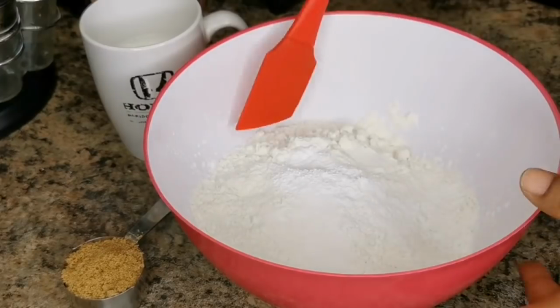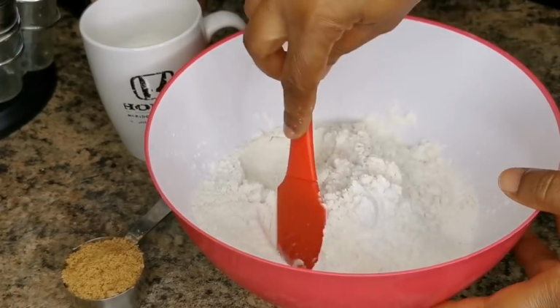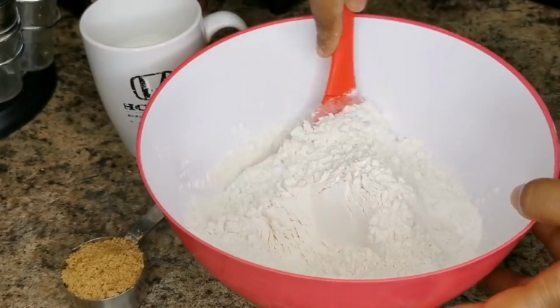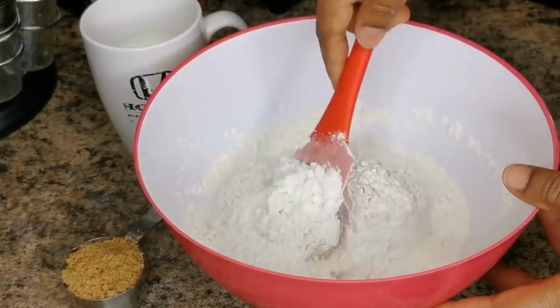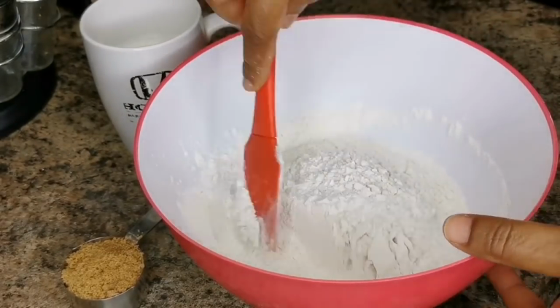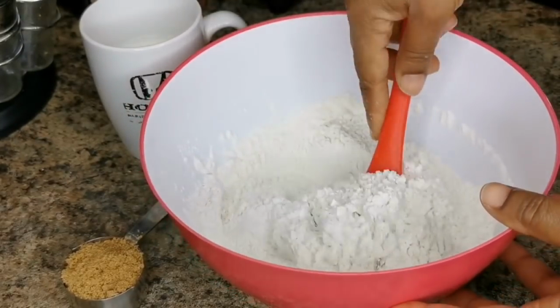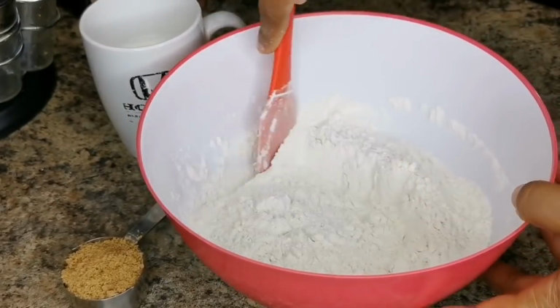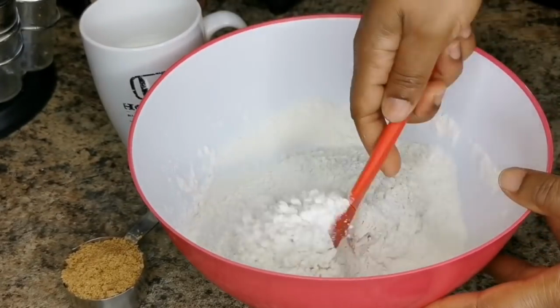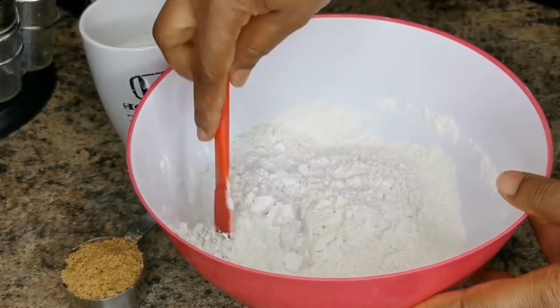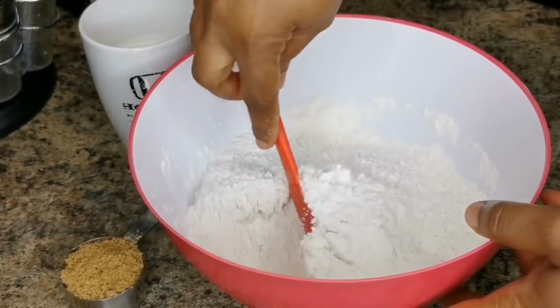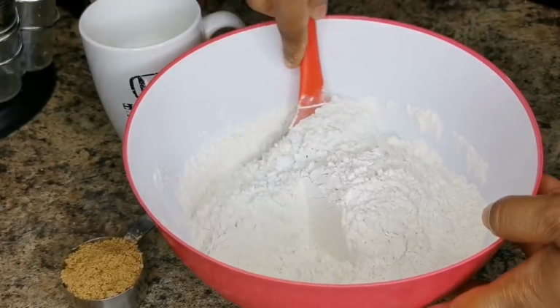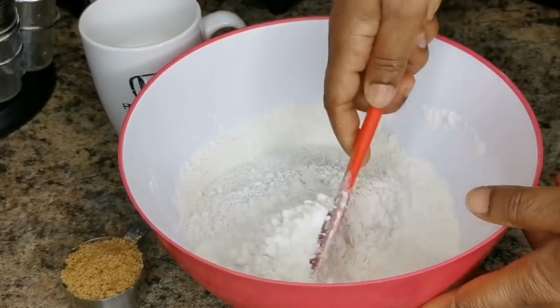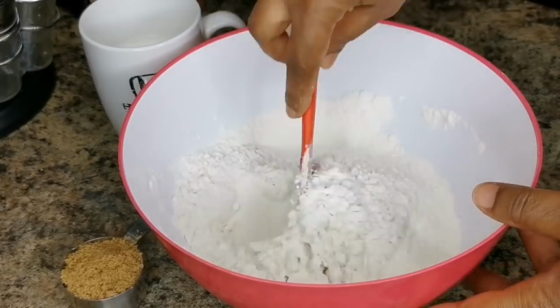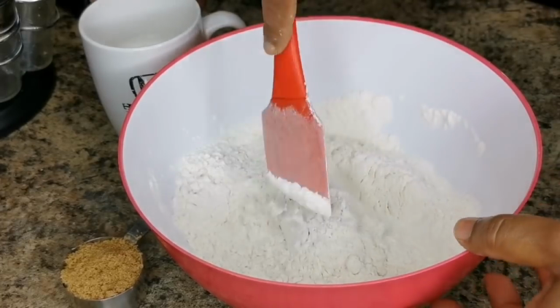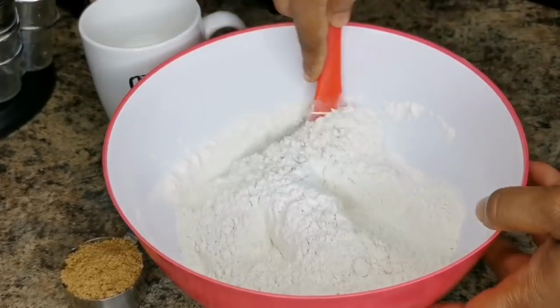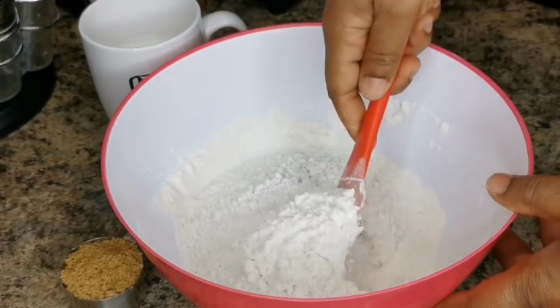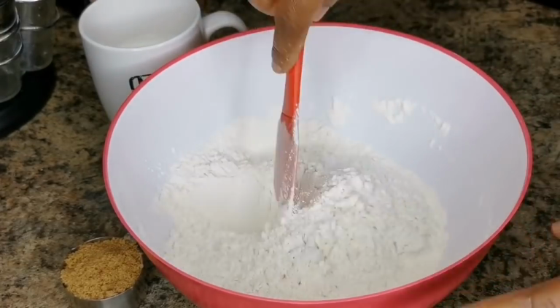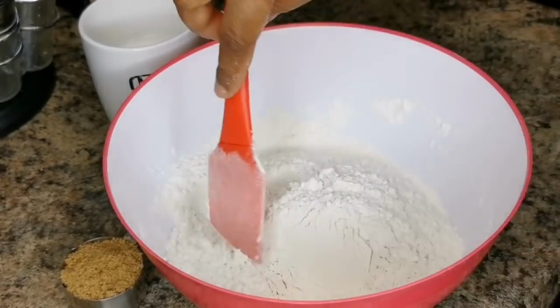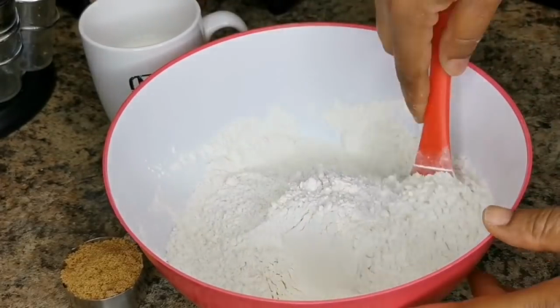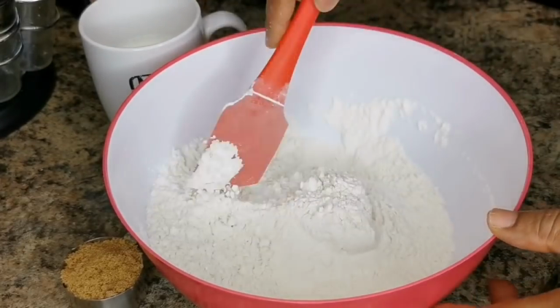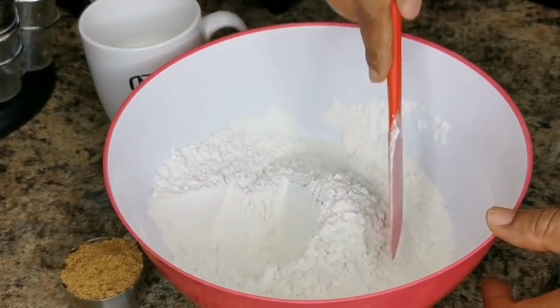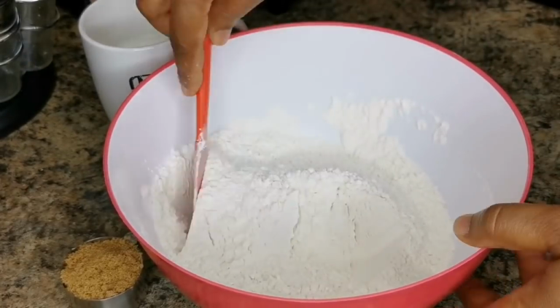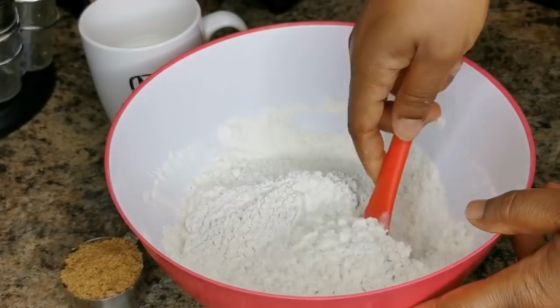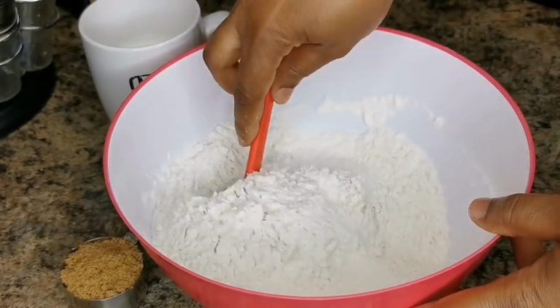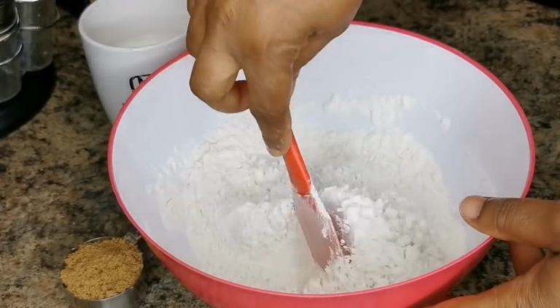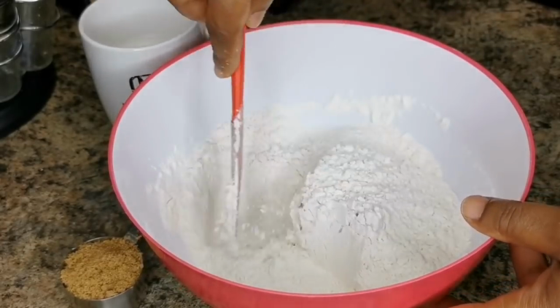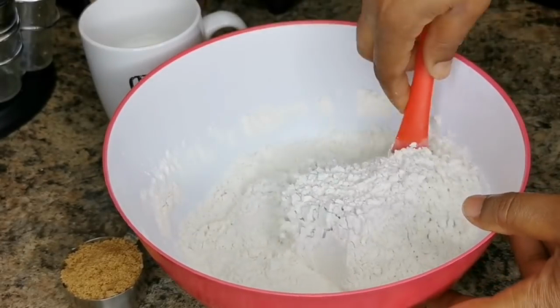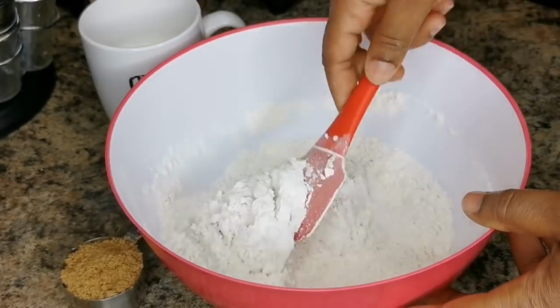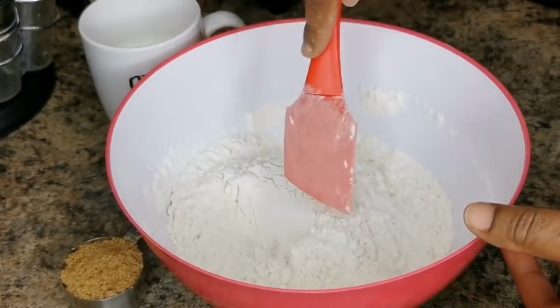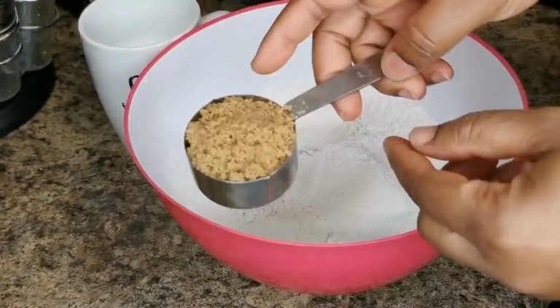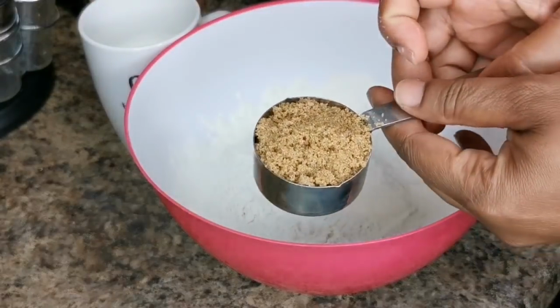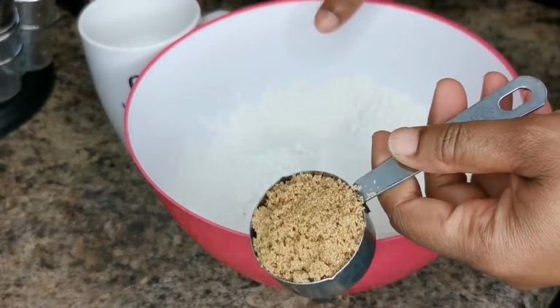I'm just gonna give this a little mix. And that's how you get your self-rising flour — I hope I explained it well enough. I'll write it down. Or you can just buy self-rising flour, it's up to you.